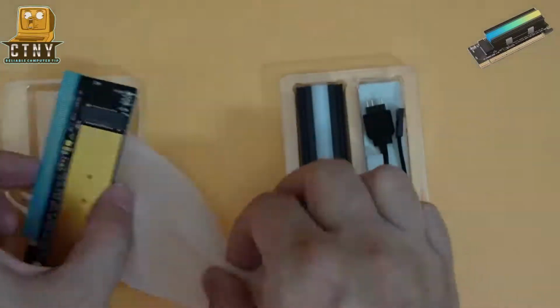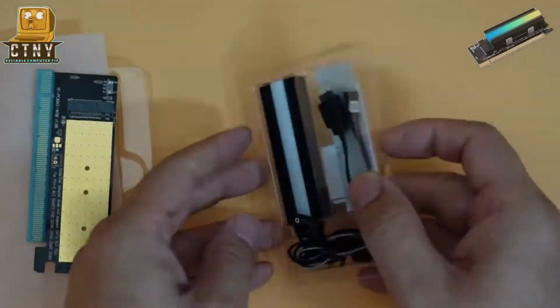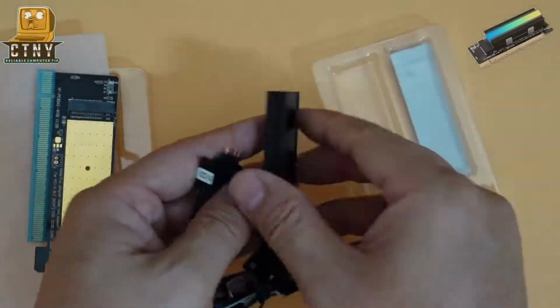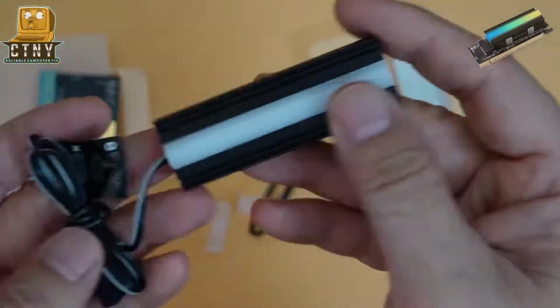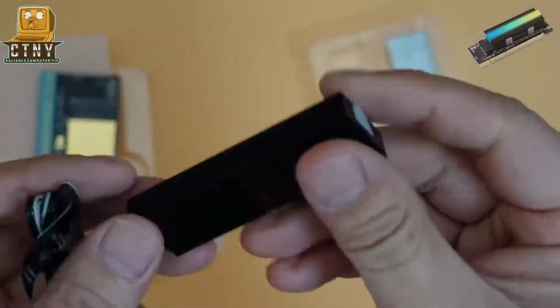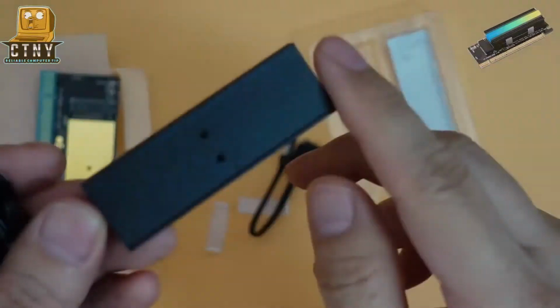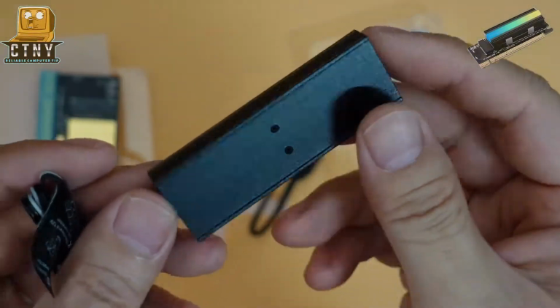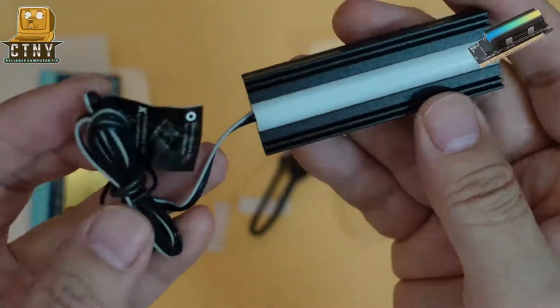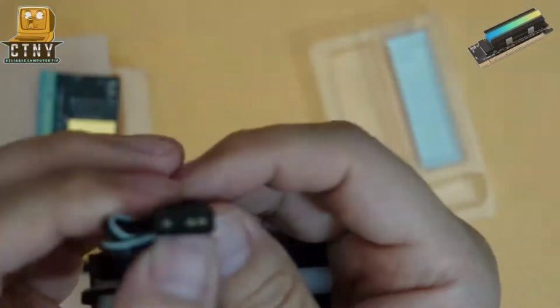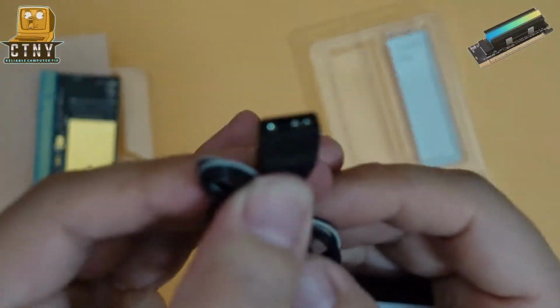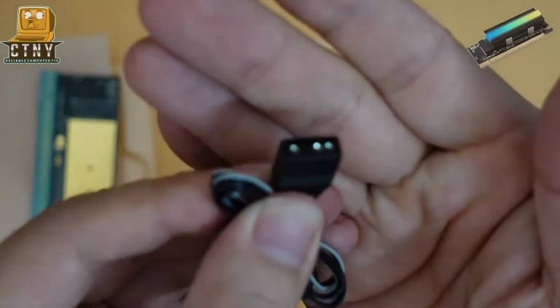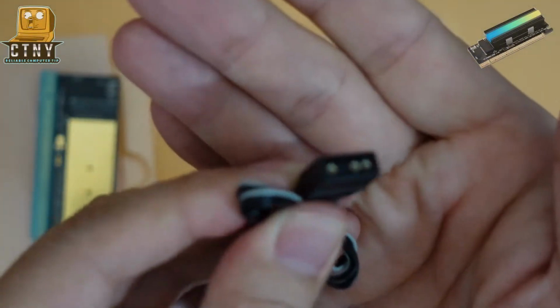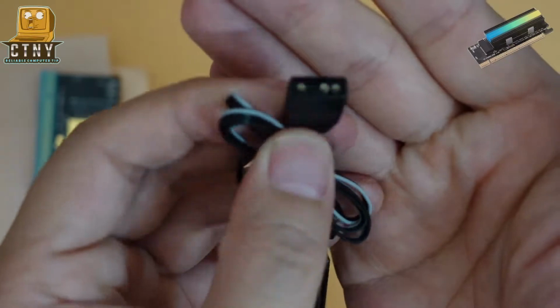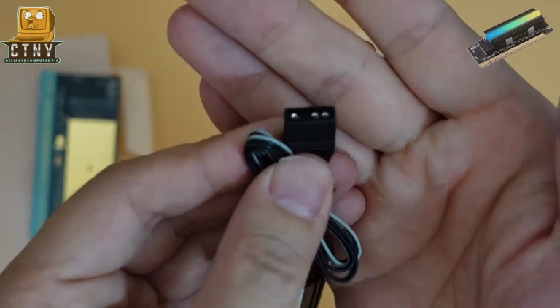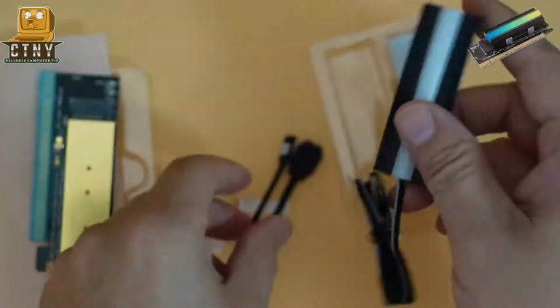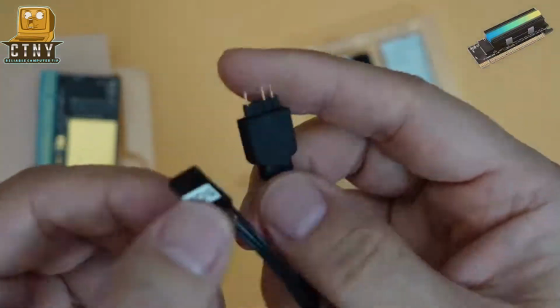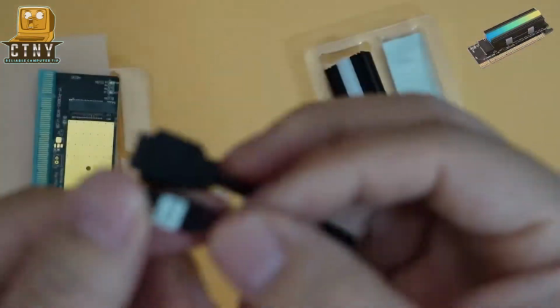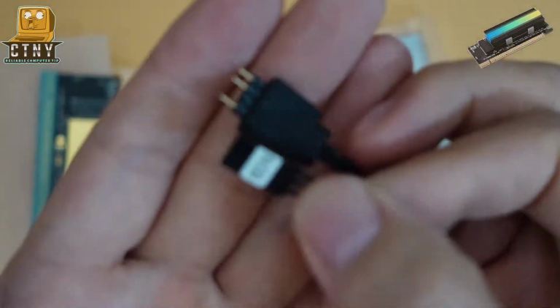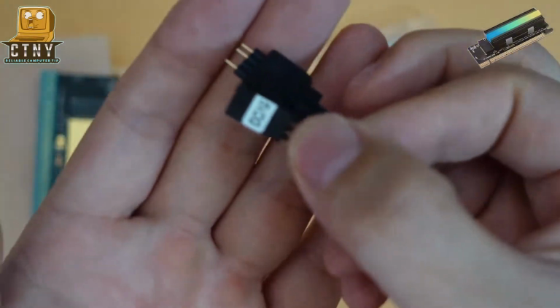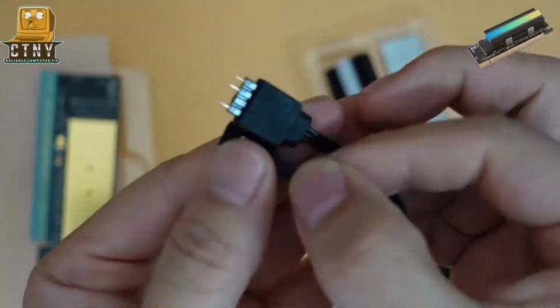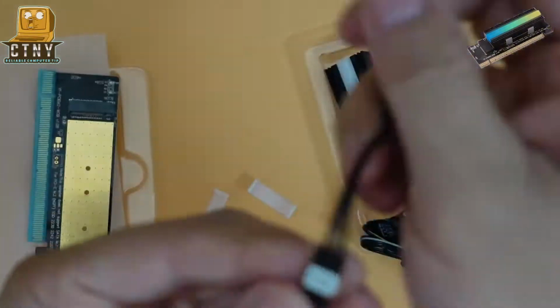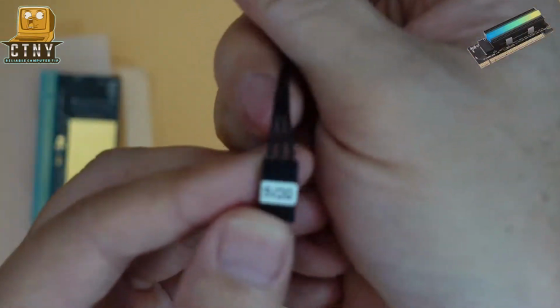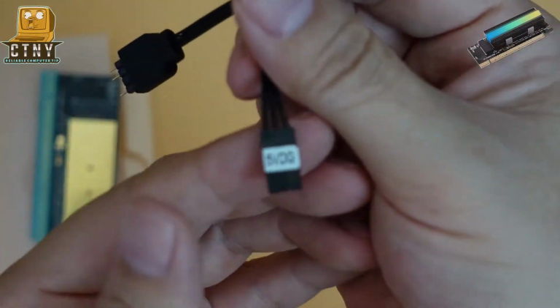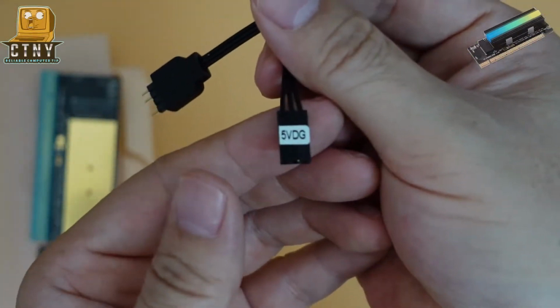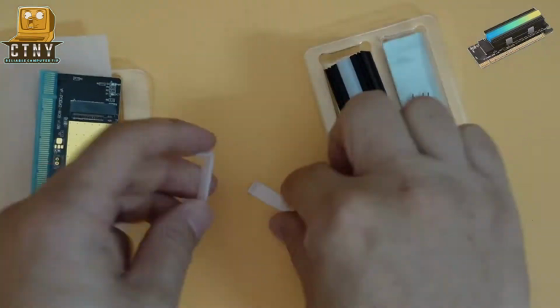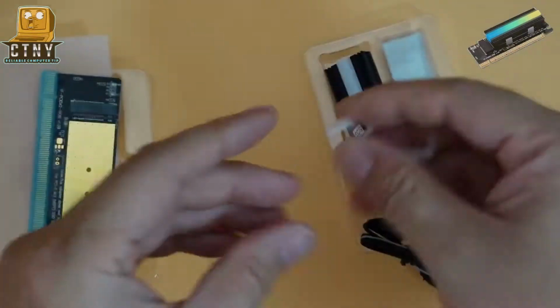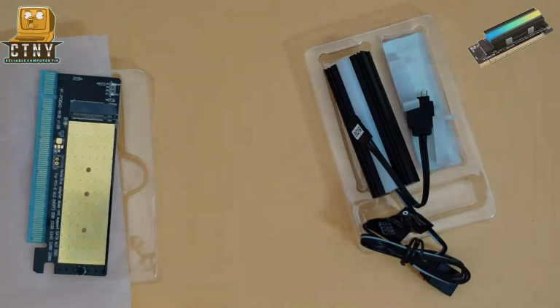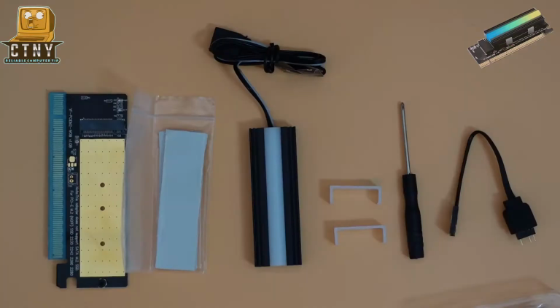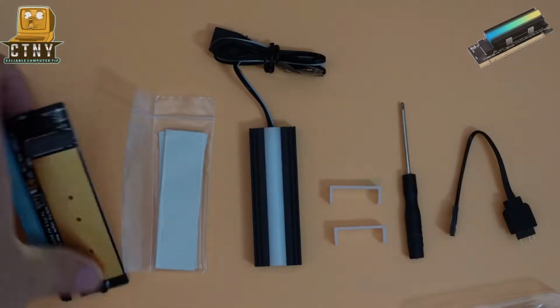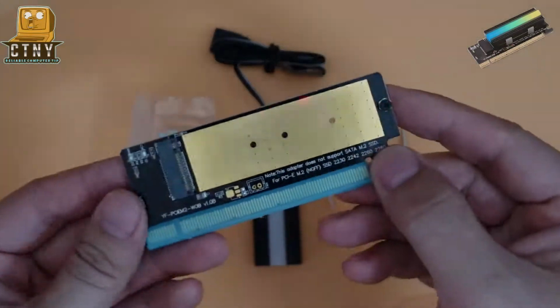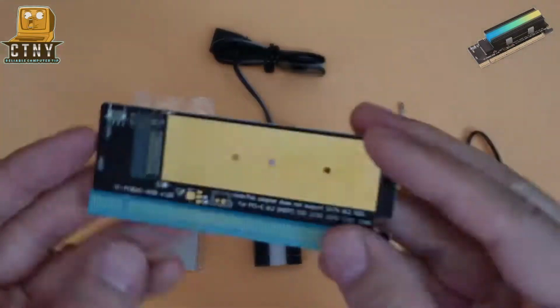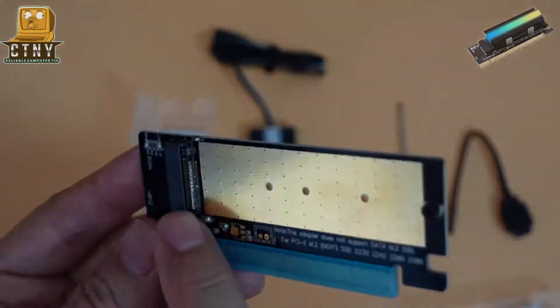This product allows users, especially those who use an old motherboard without the M.2 SSD slot, to install the M.2 SSD and make your PC faster than before. Shall we take a look at the product composition?